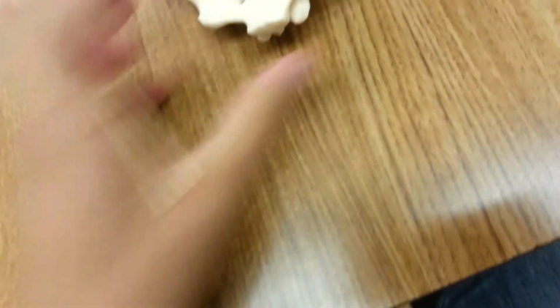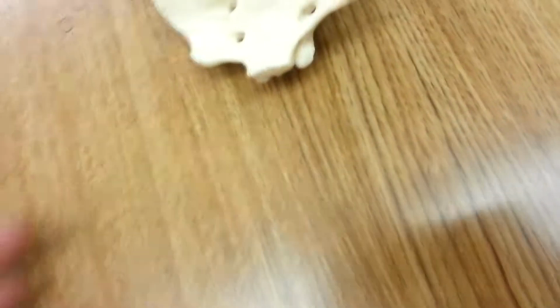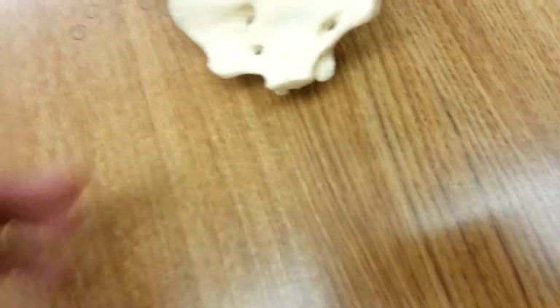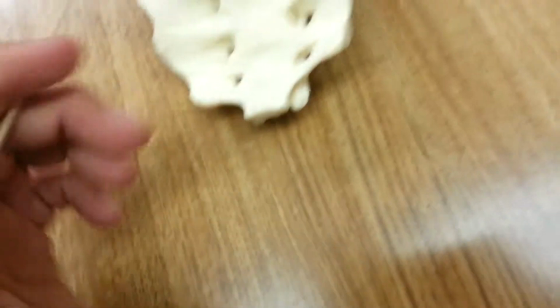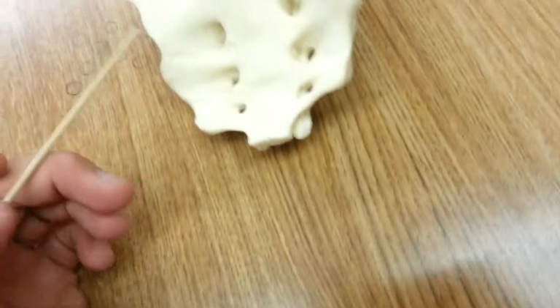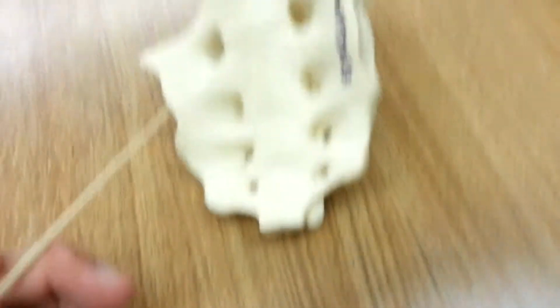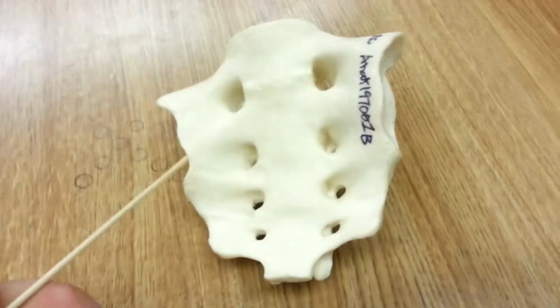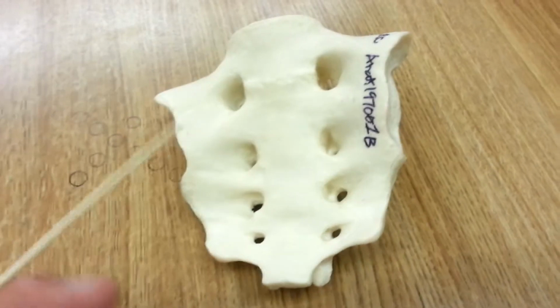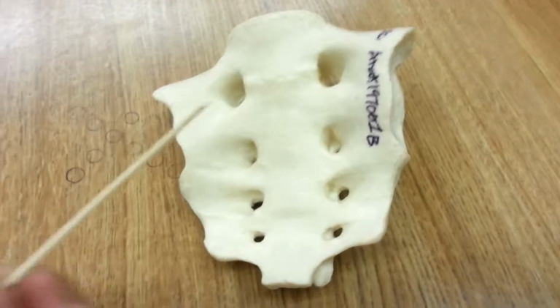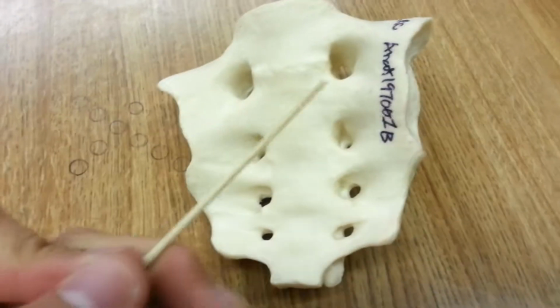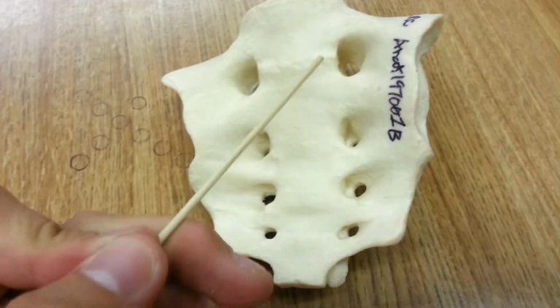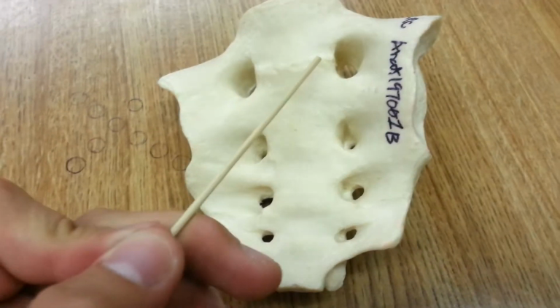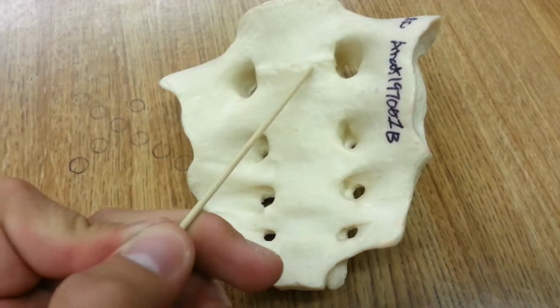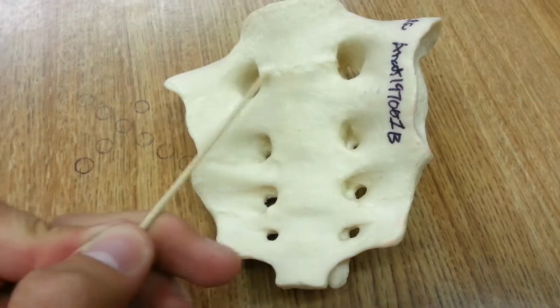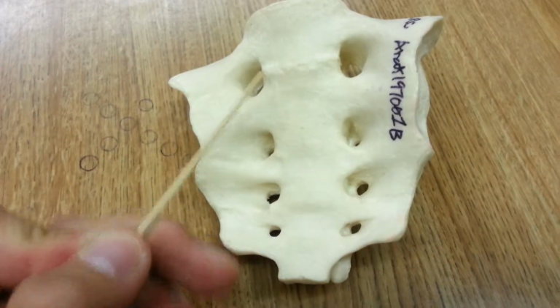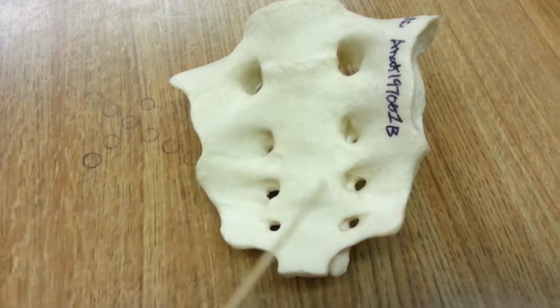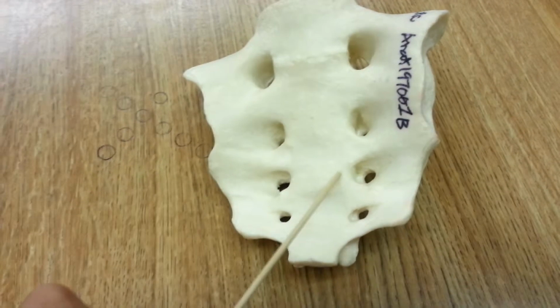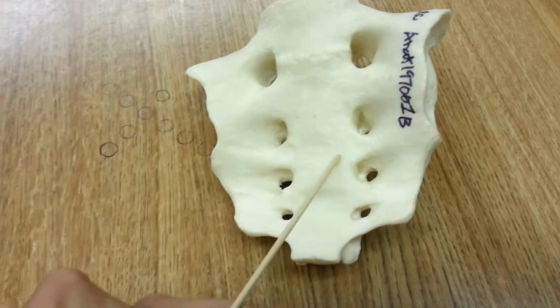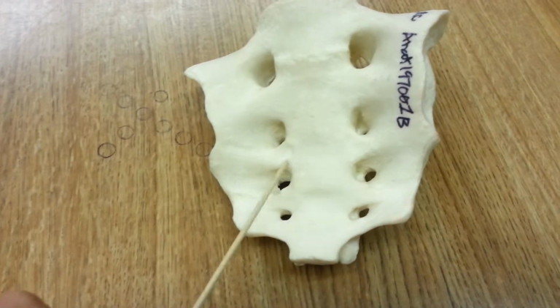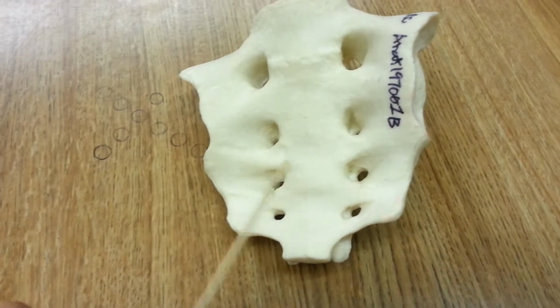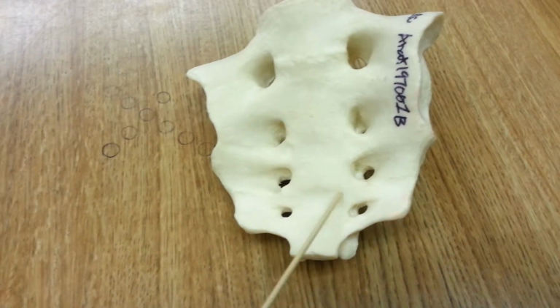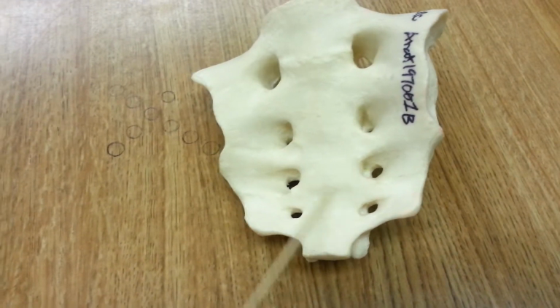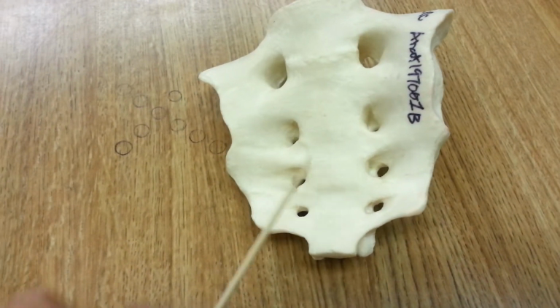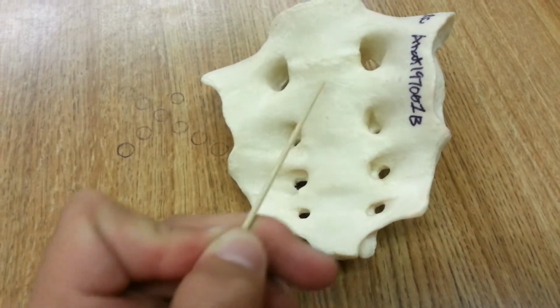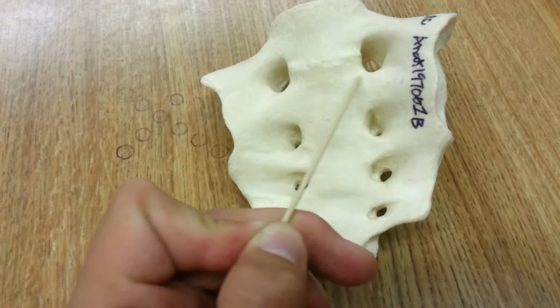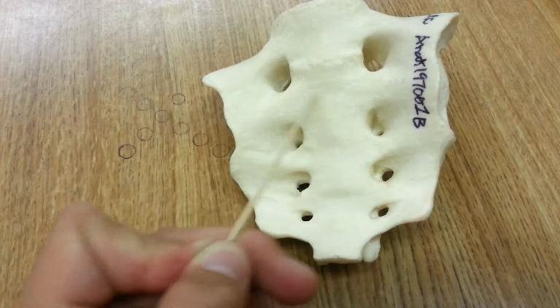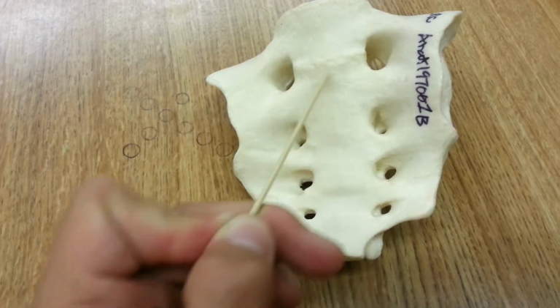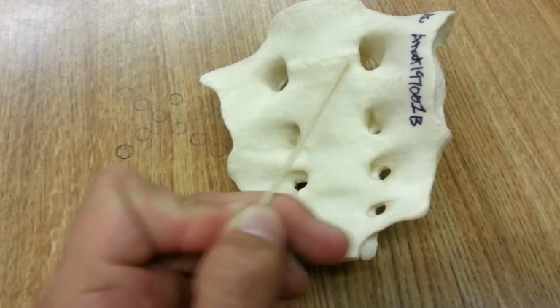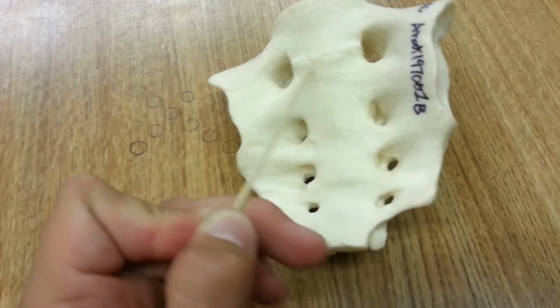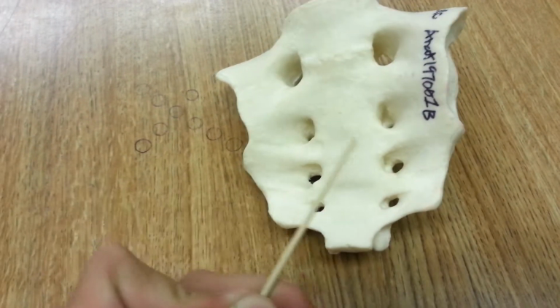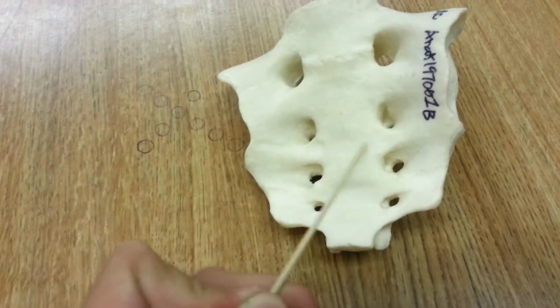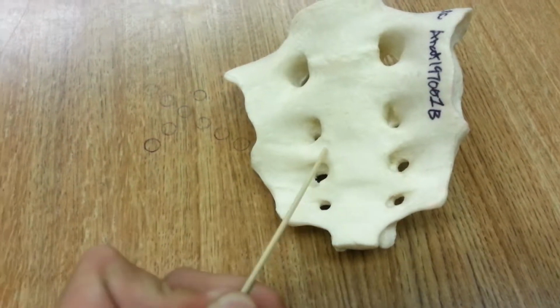The transverse ridges or lines are here, here, and here — these lines that you see with the fused vertebrae.